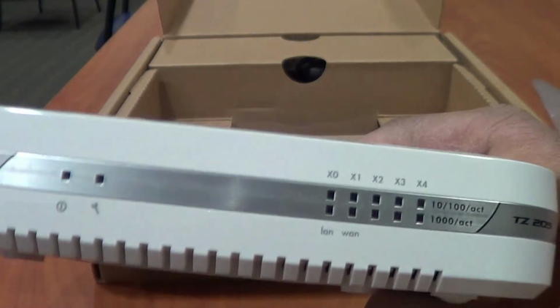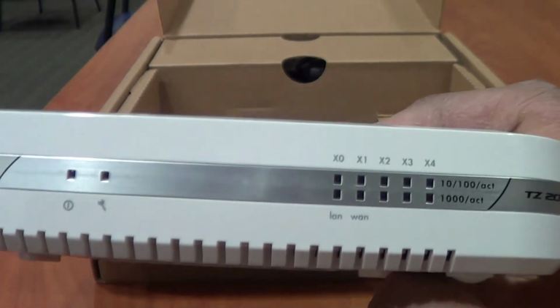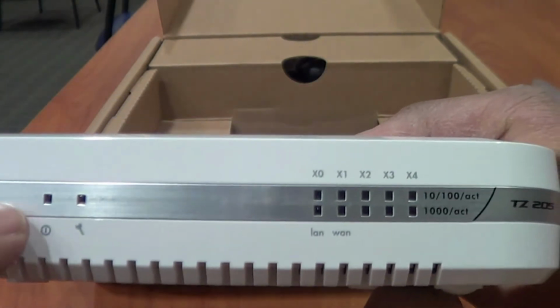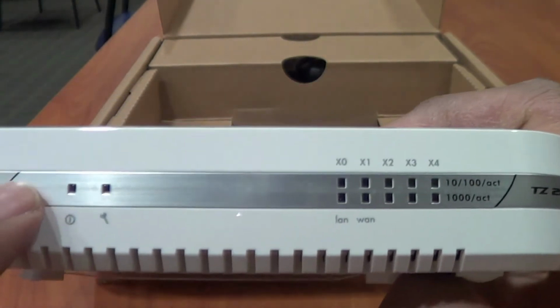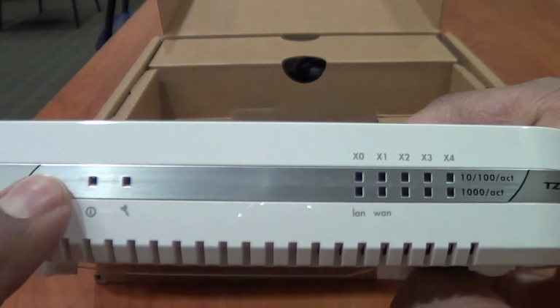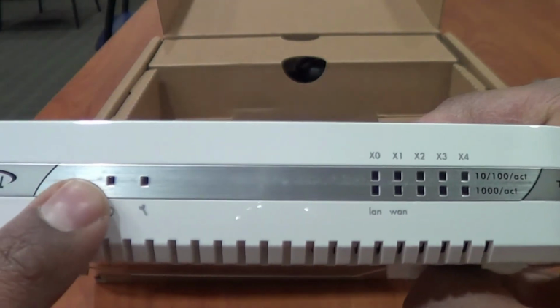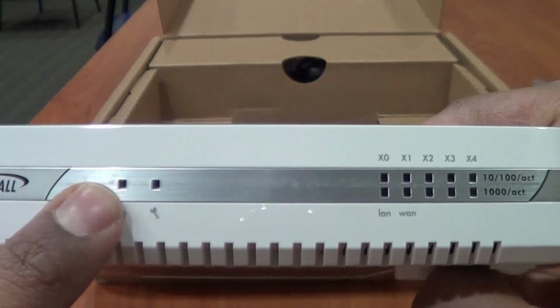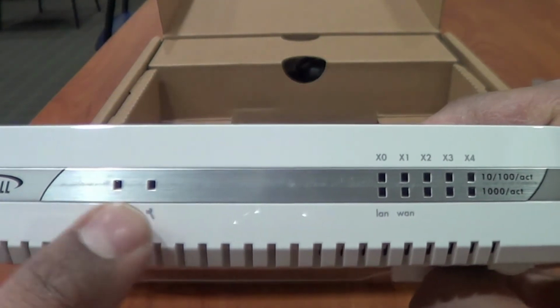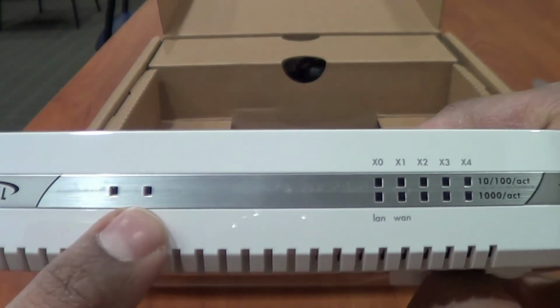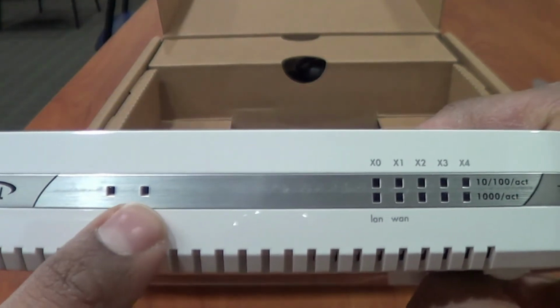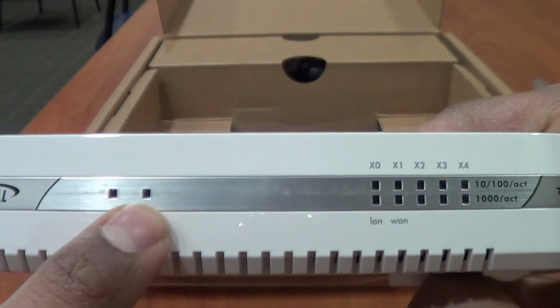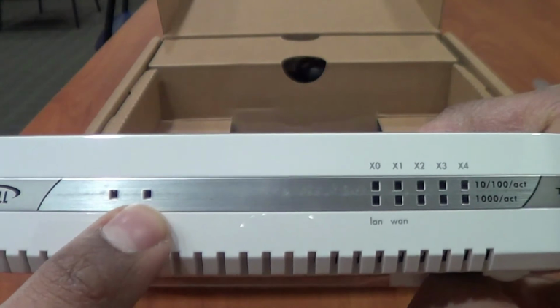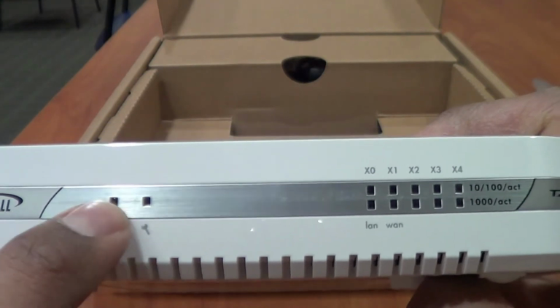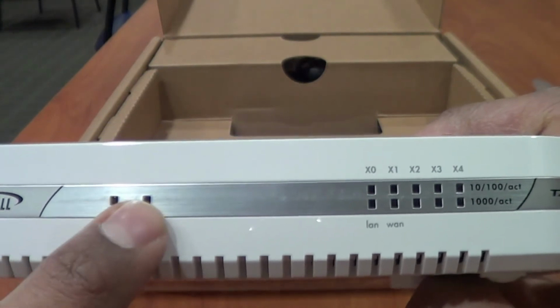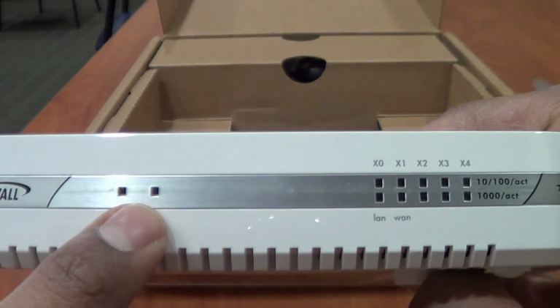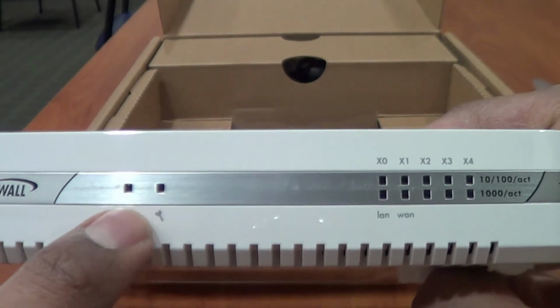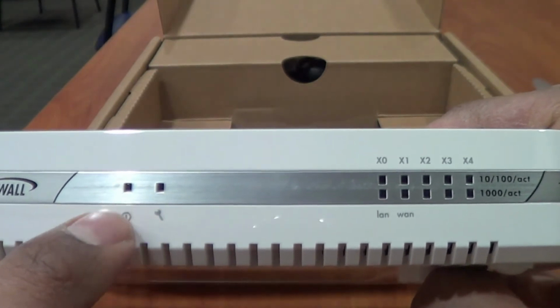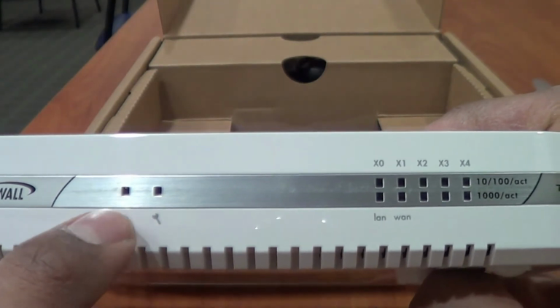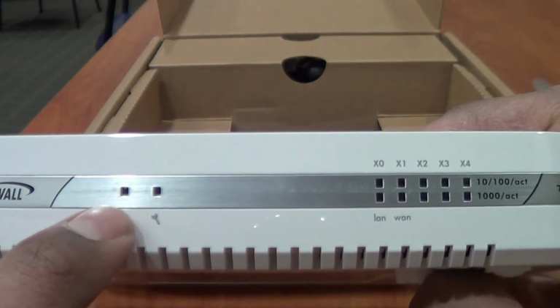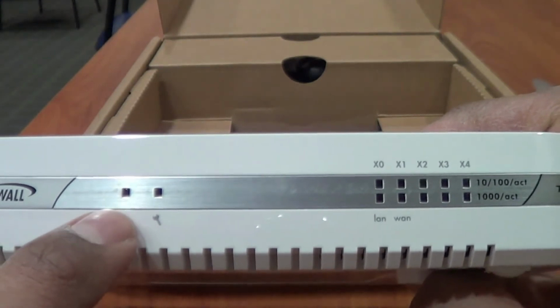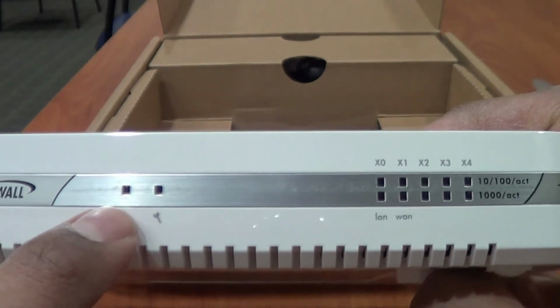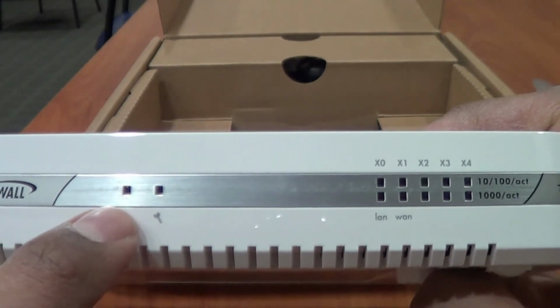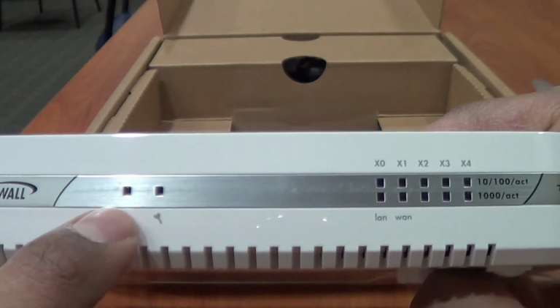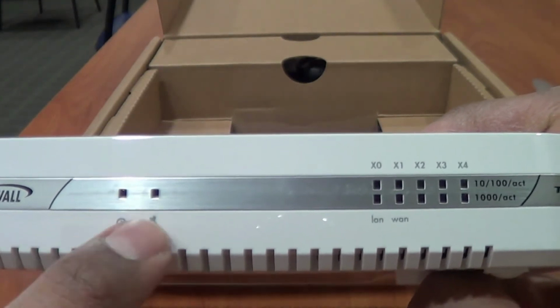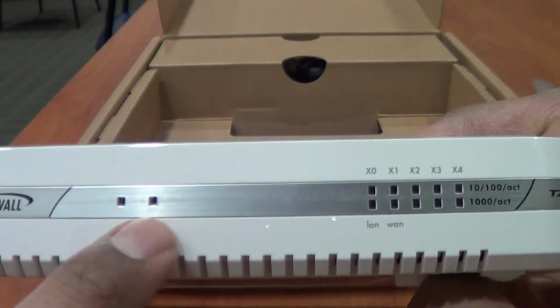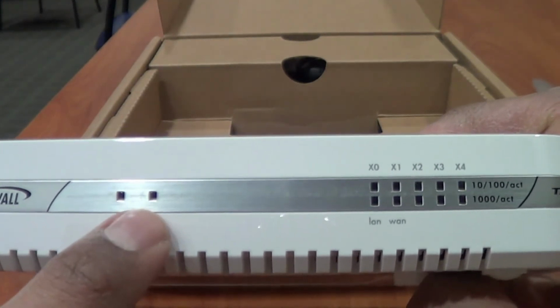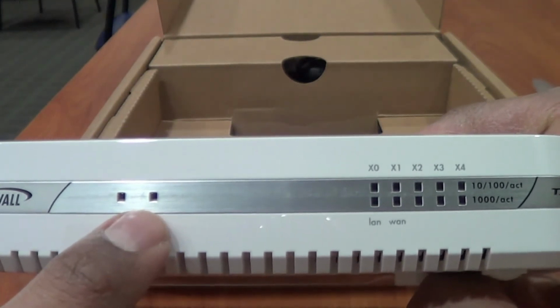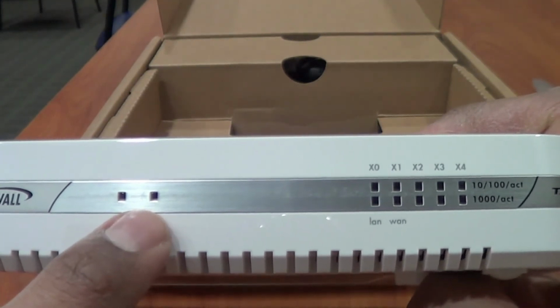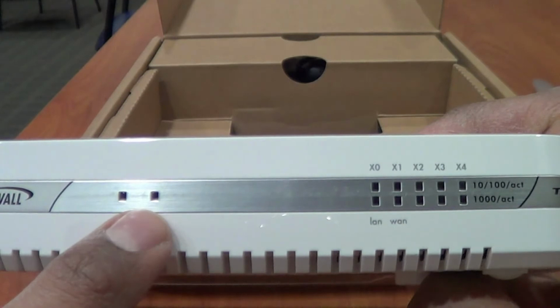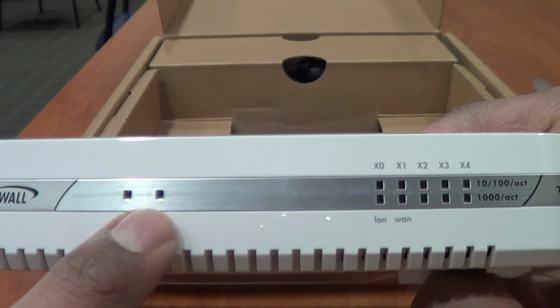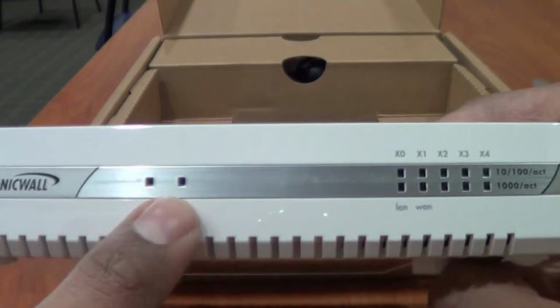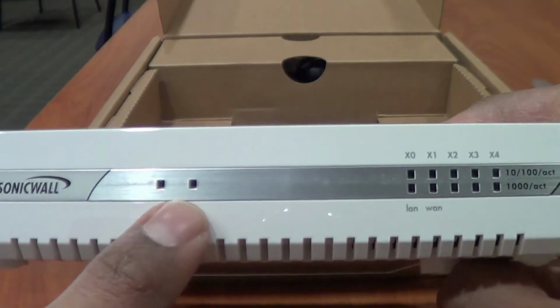This is the information and maintenance section. These are the indicators that let you know everything is running properly, as well as when you need to do any maintenance.